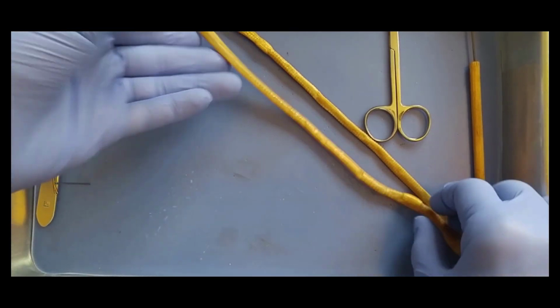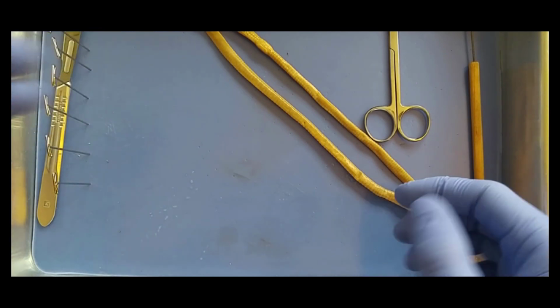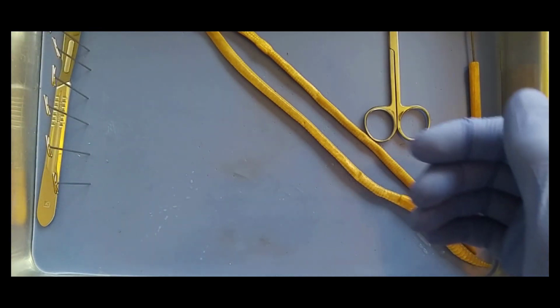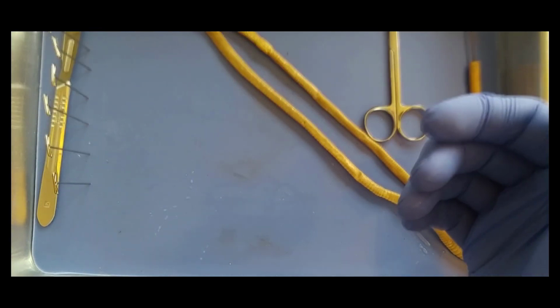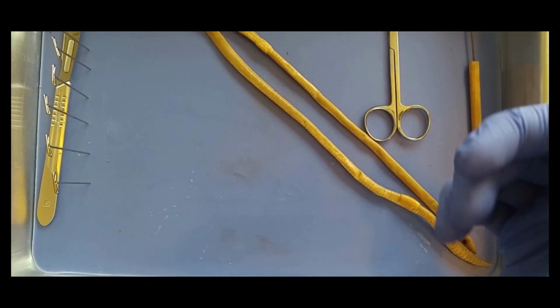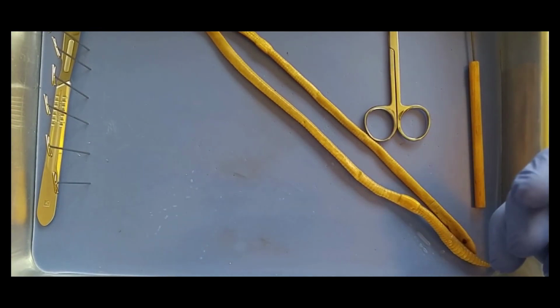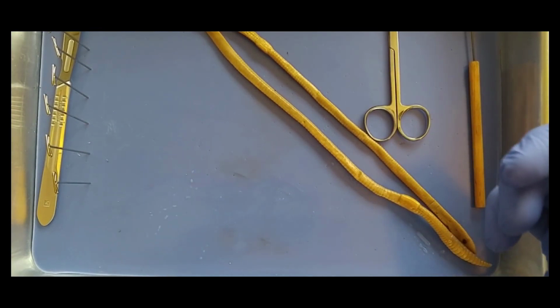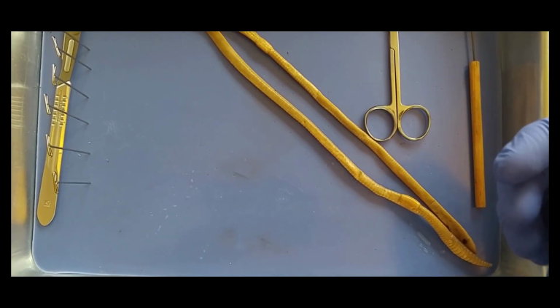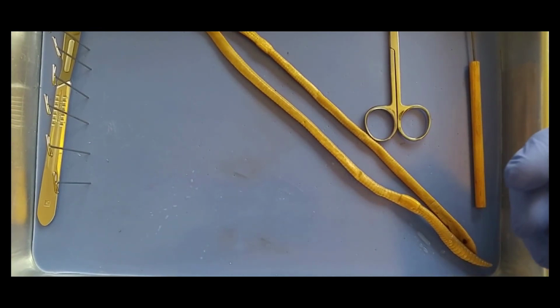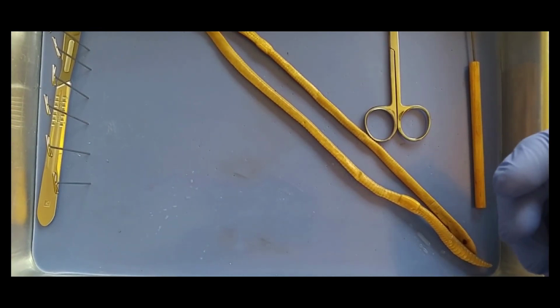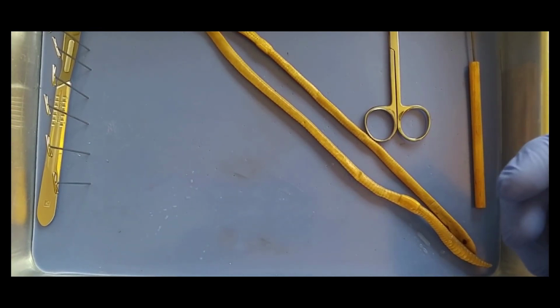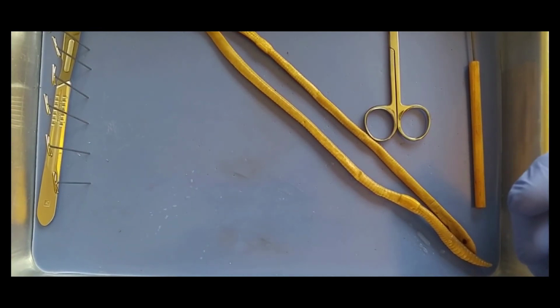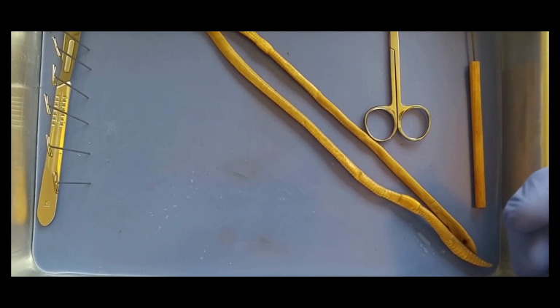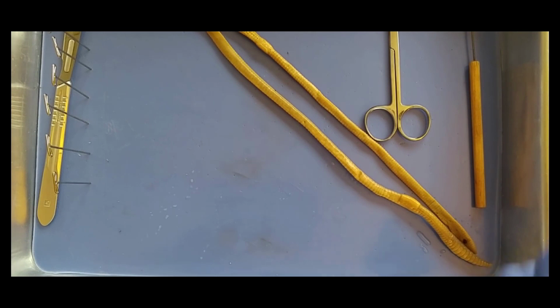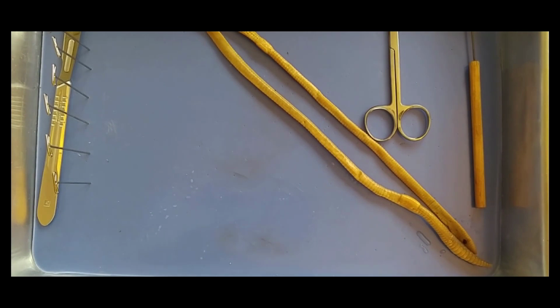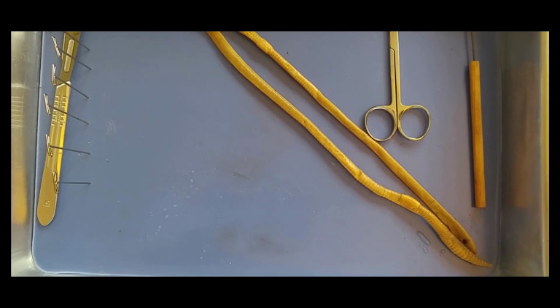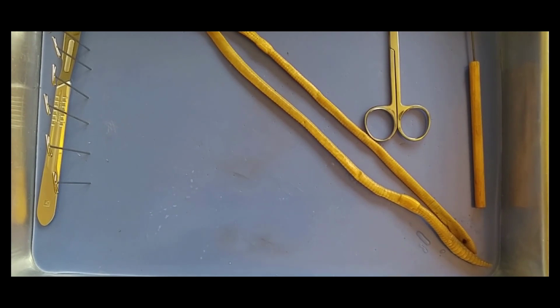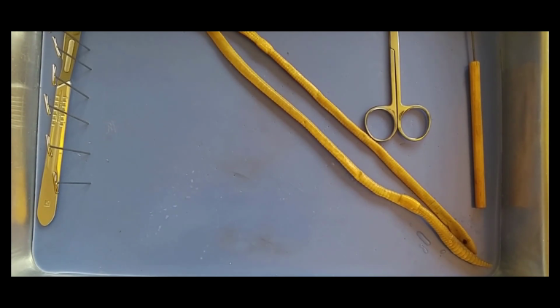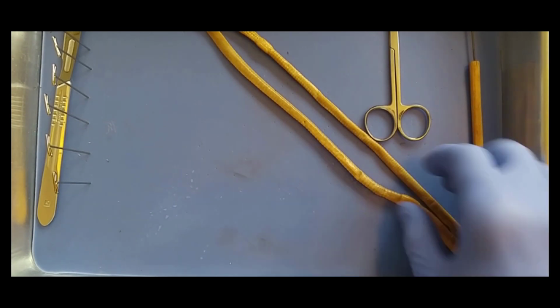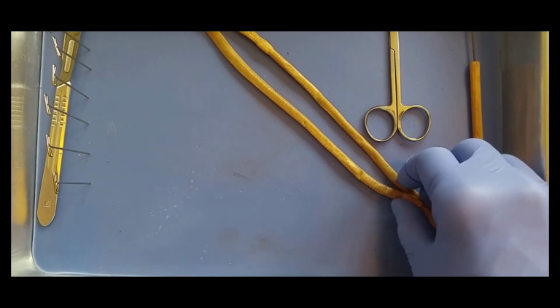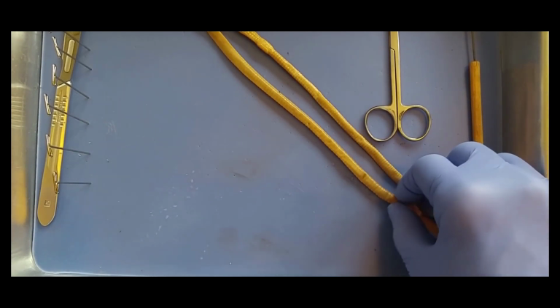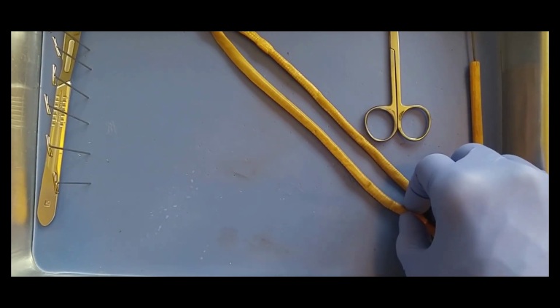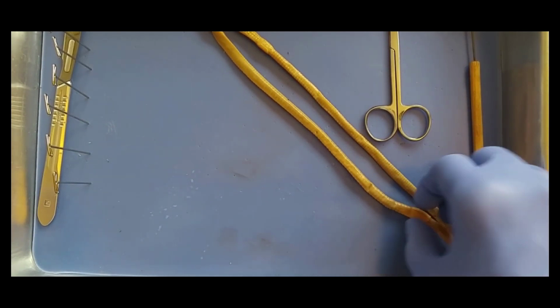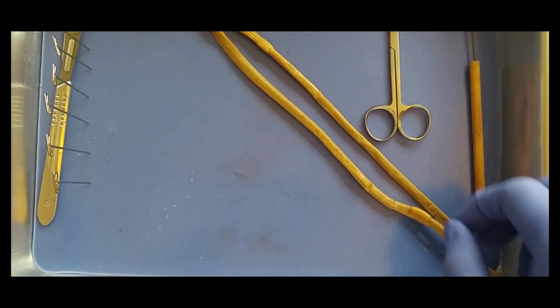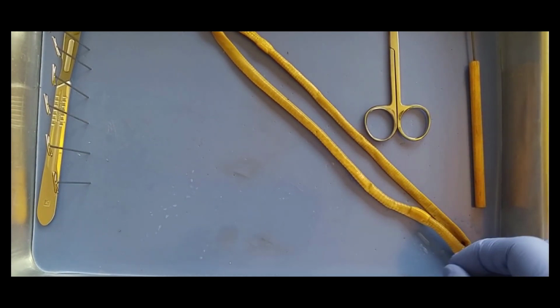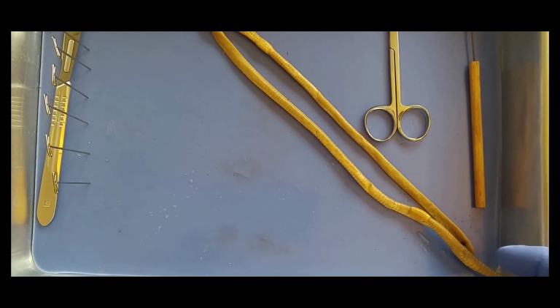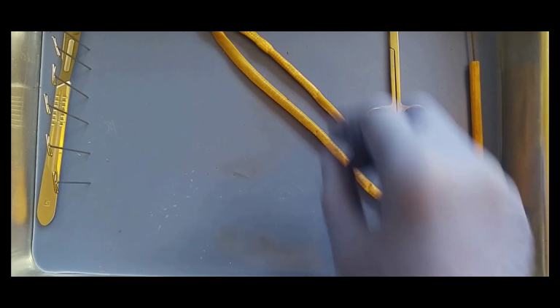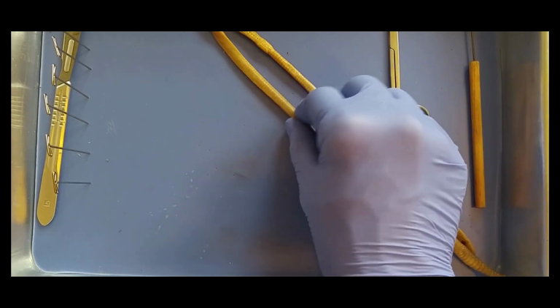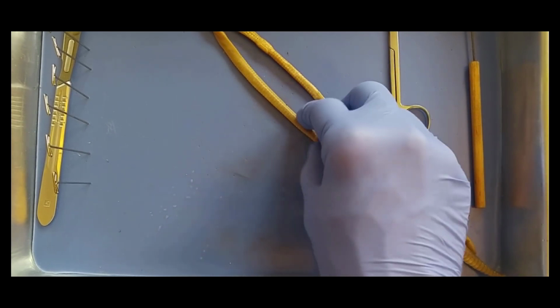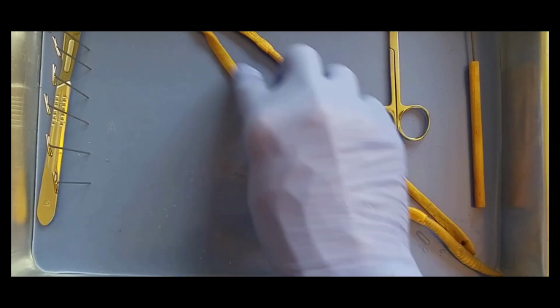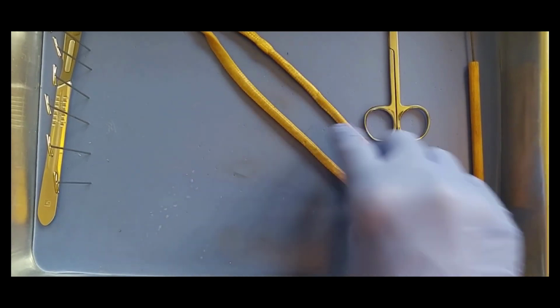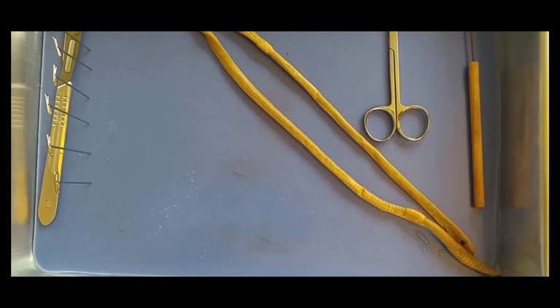I'm here with two special helpers. Jack, can you introduce yourself? Jack. And the other one? Charlie. They're here to help me learn about earthworms. If you want to, you can feel these worms.